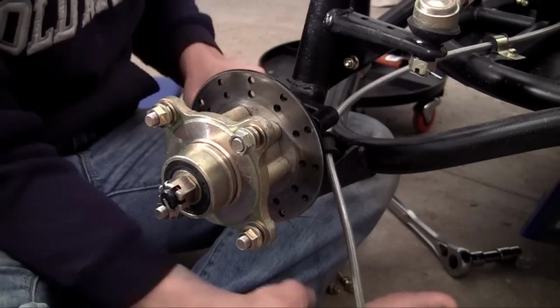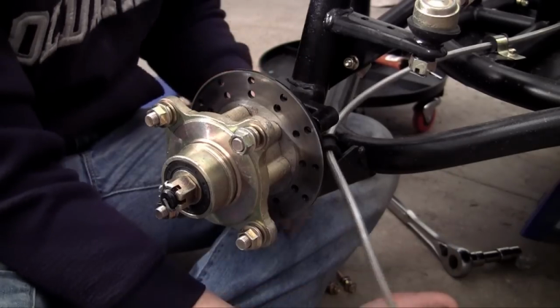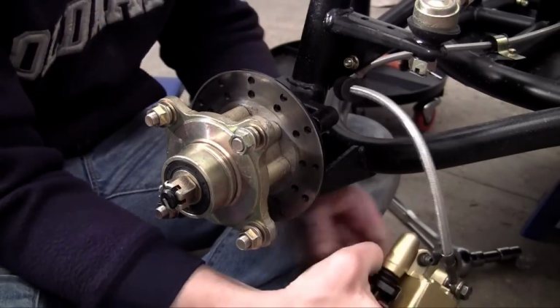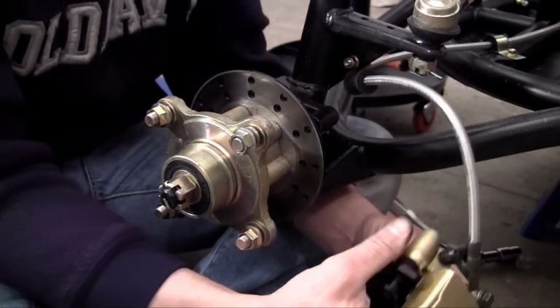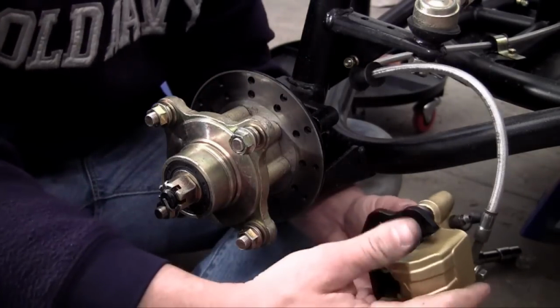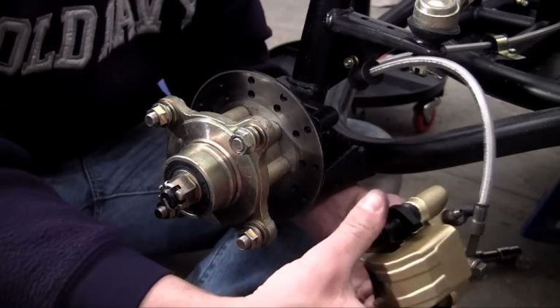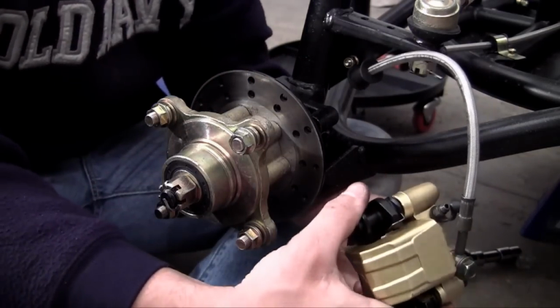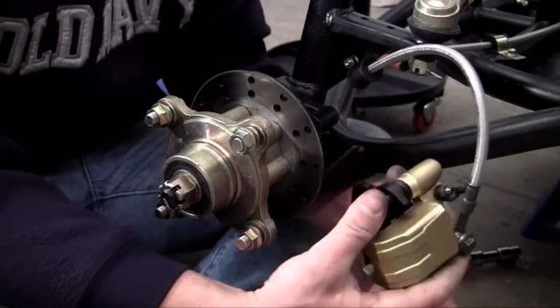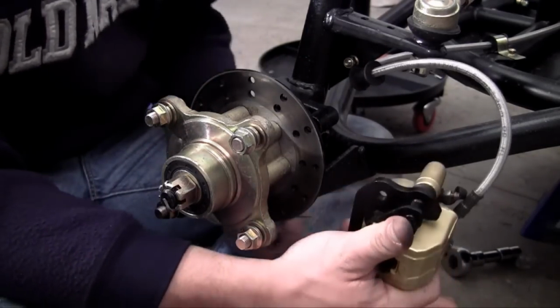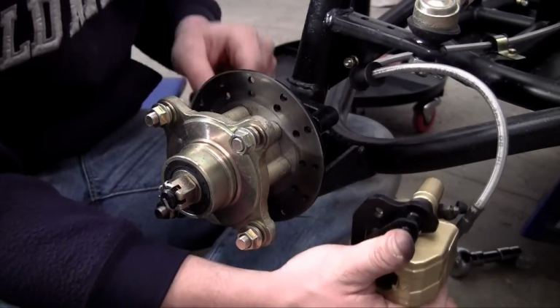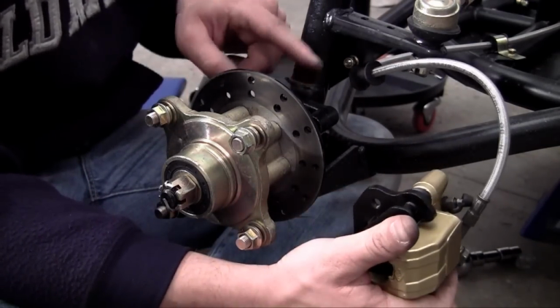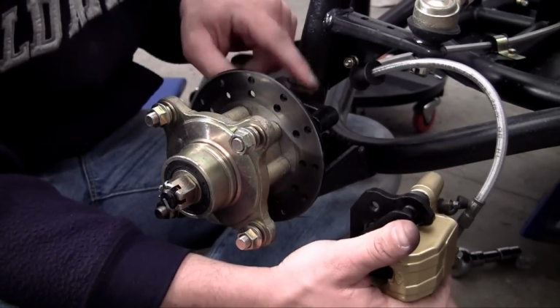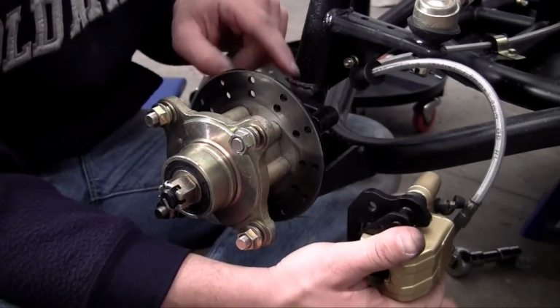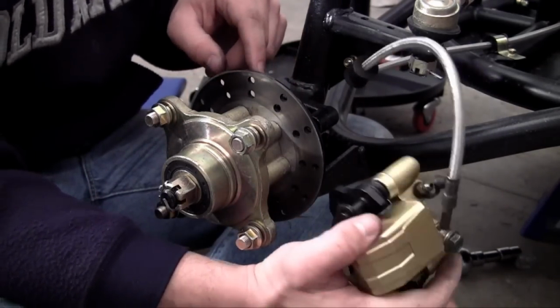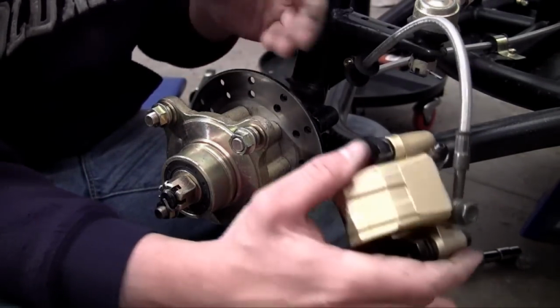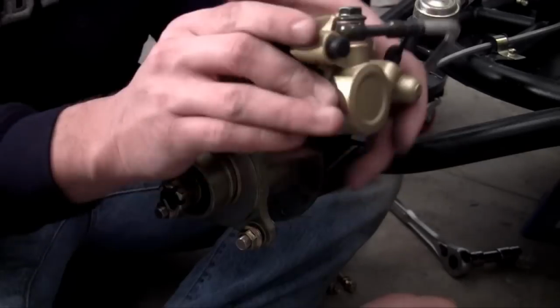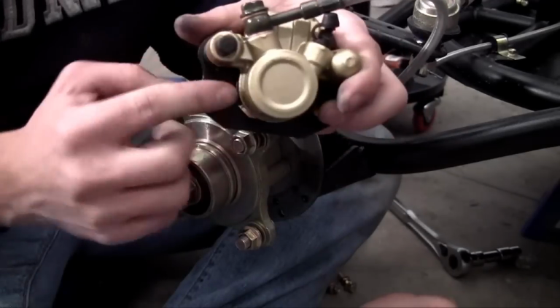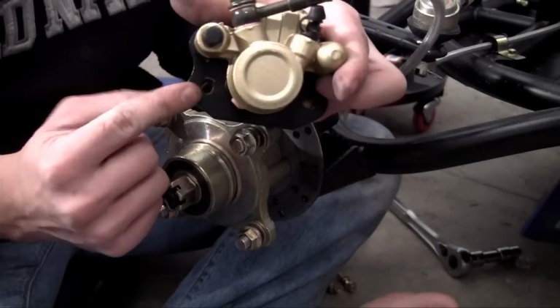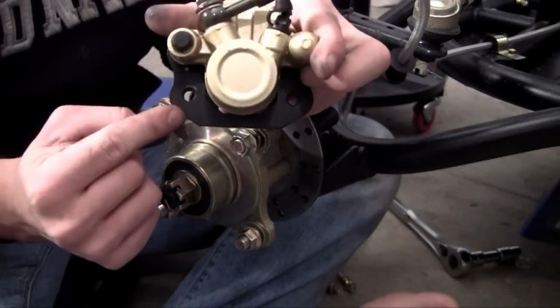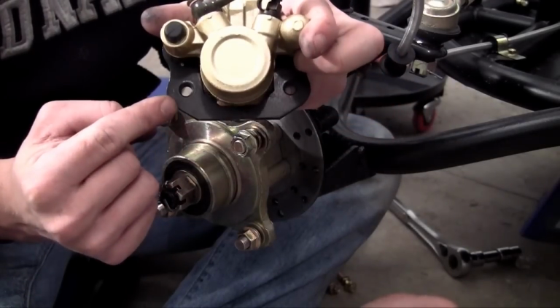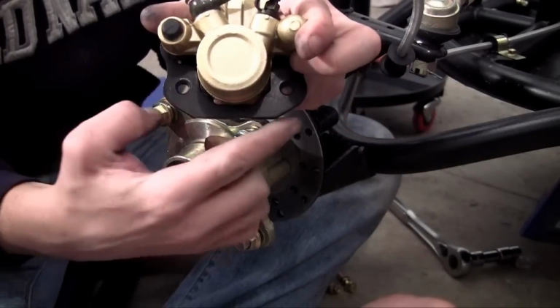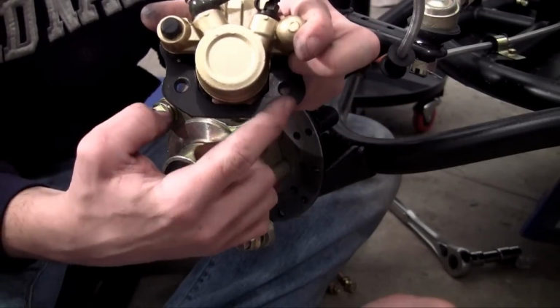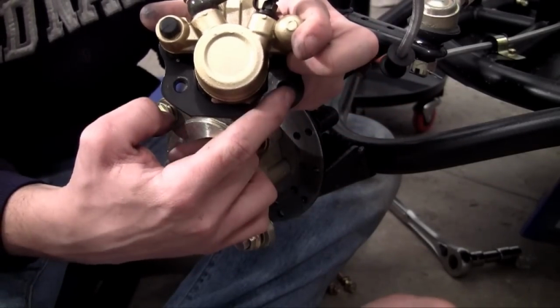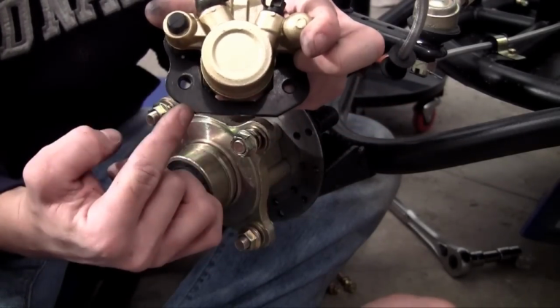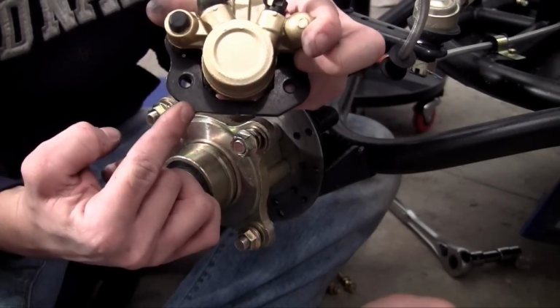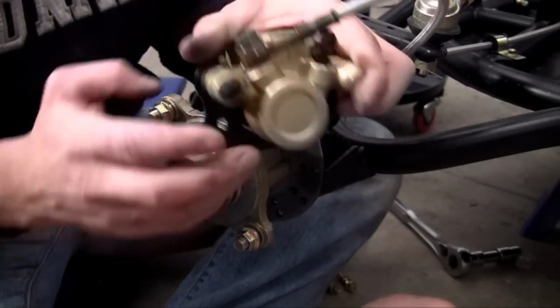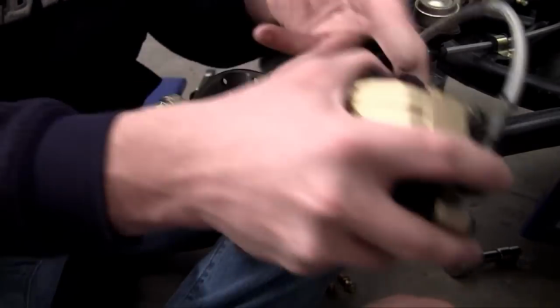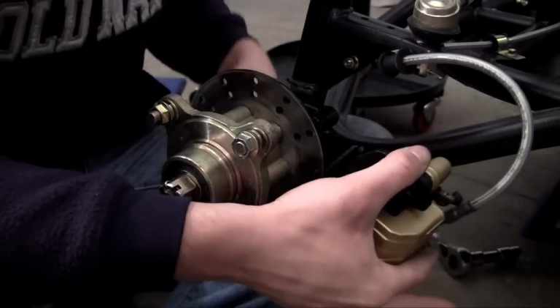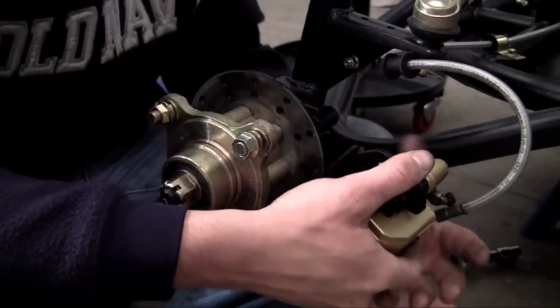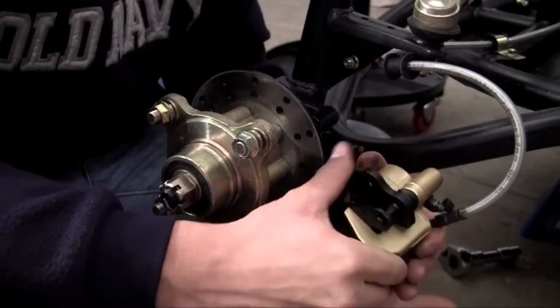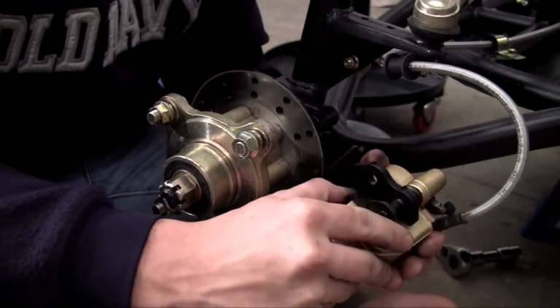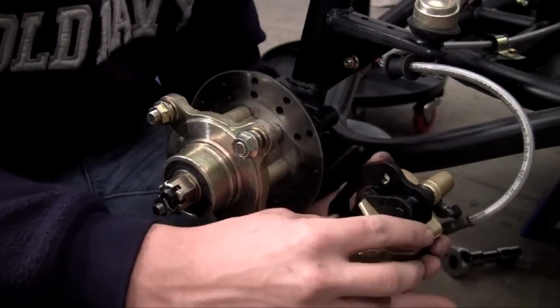So that's pretty much how brakes work — really easy. Now how this bolts onto your frame is really simple. It bolts on through two bolts right here, one there and one there. Let me go ahead and show you guys how to put this on.